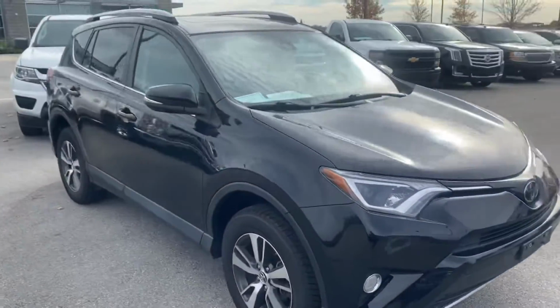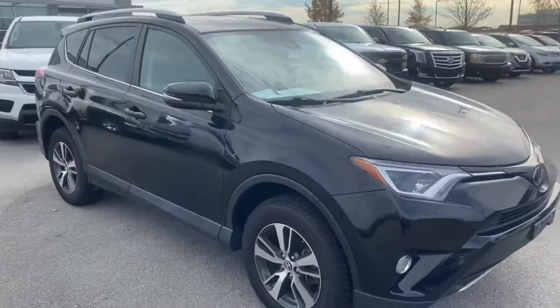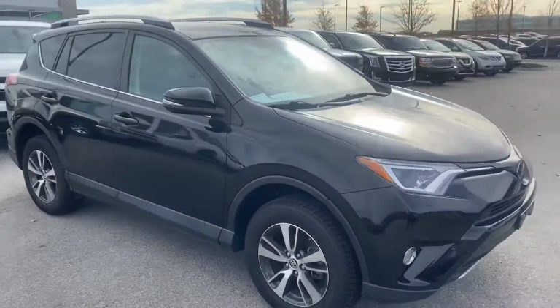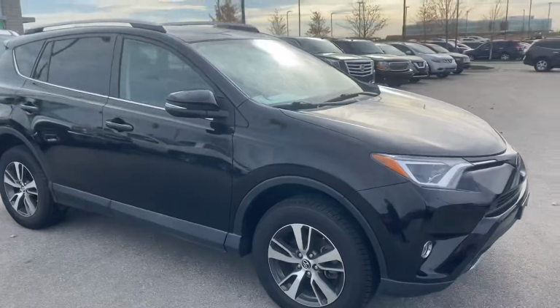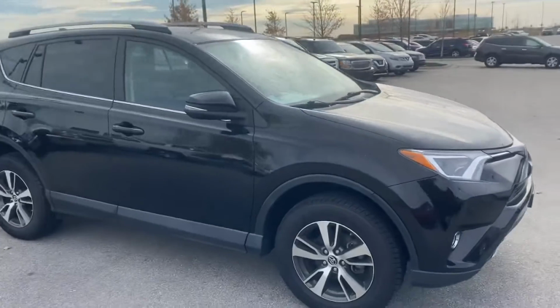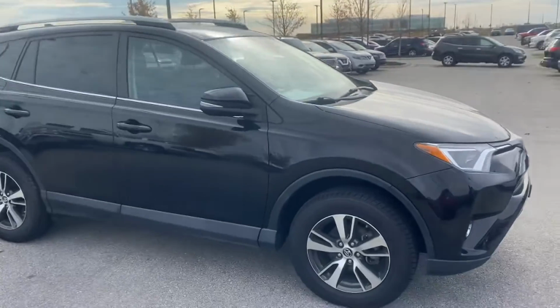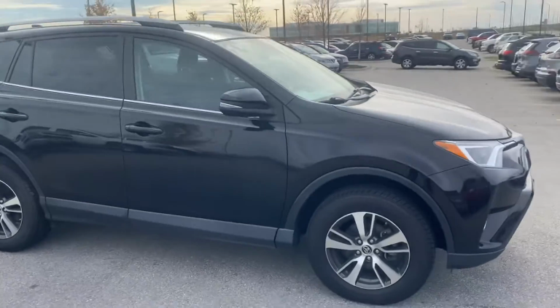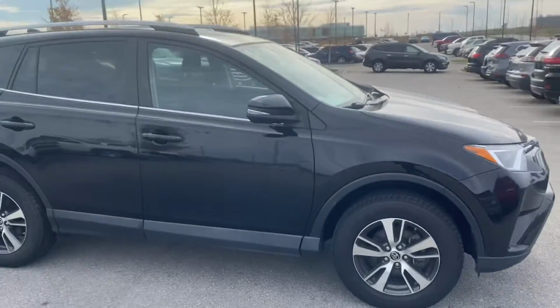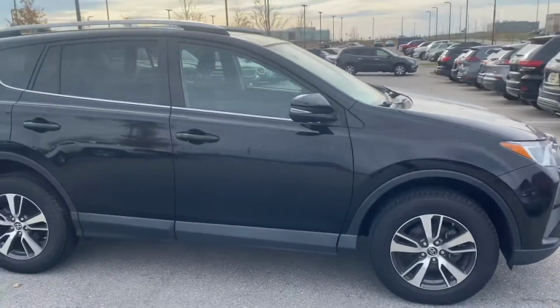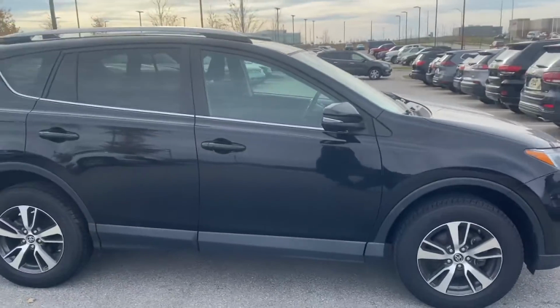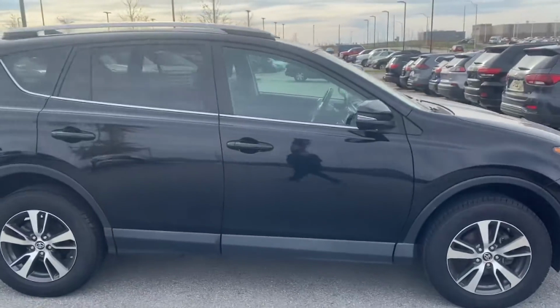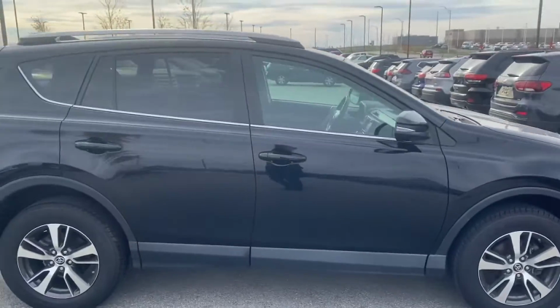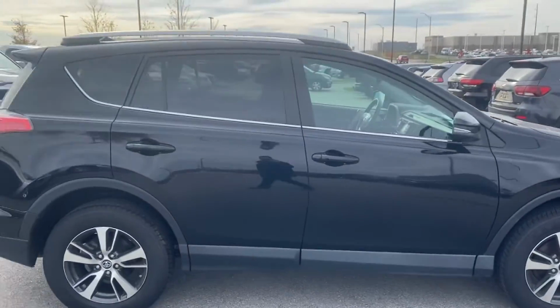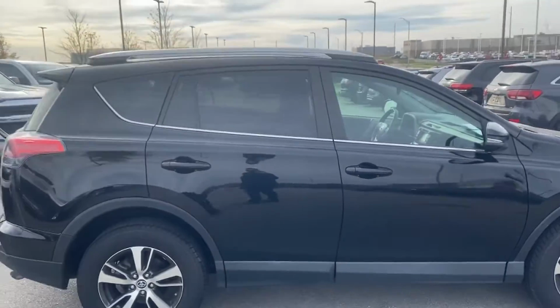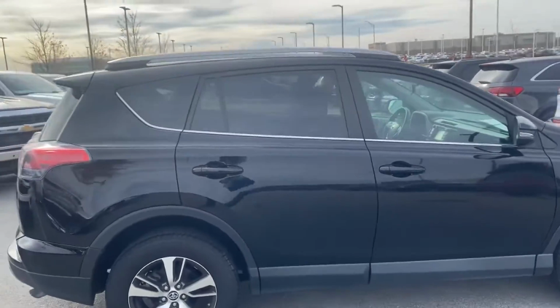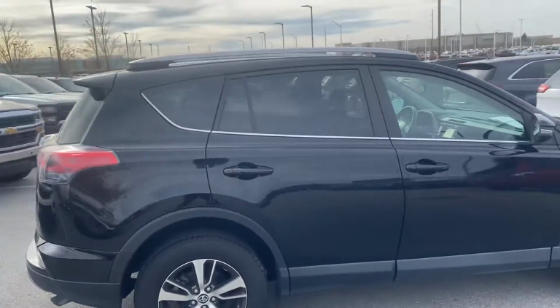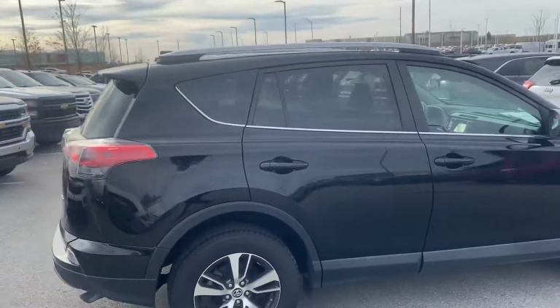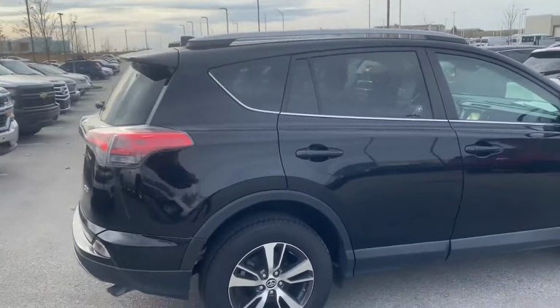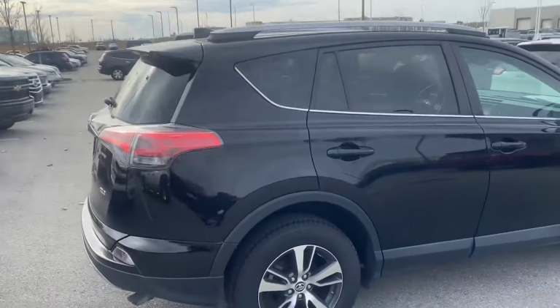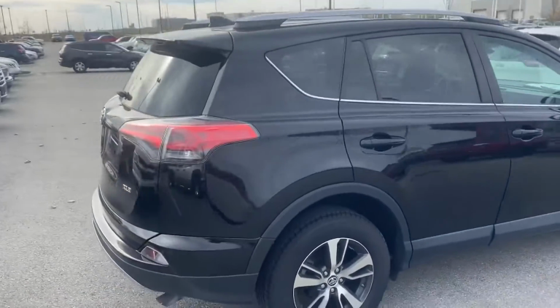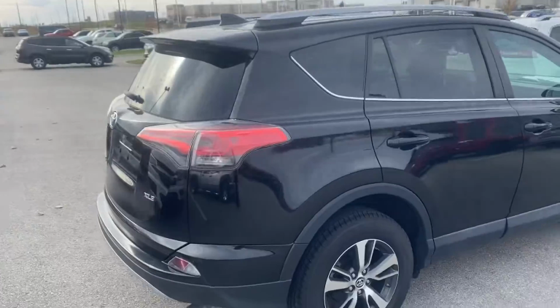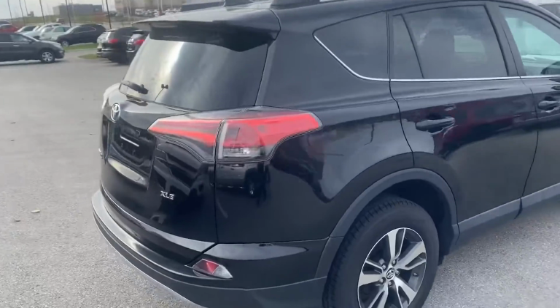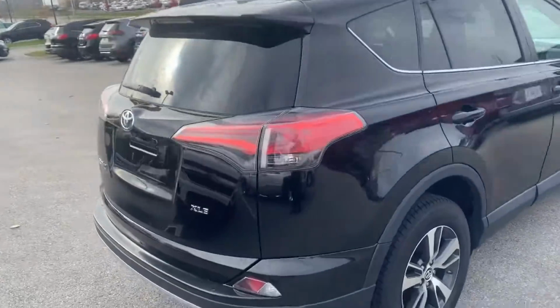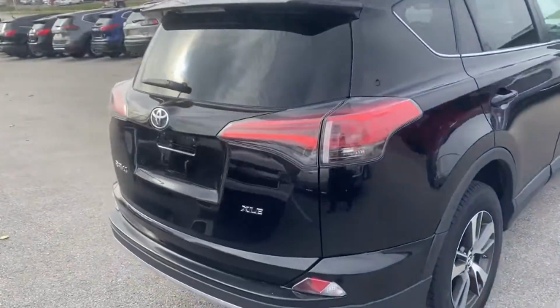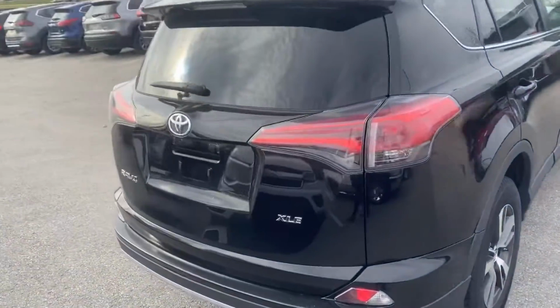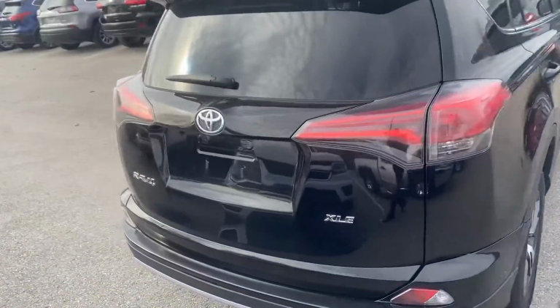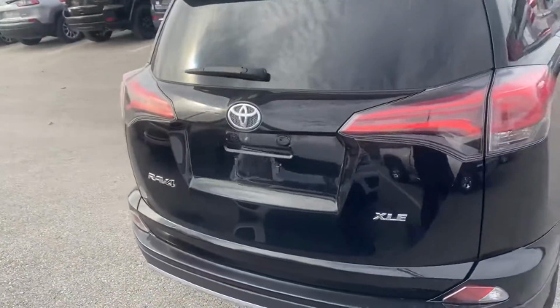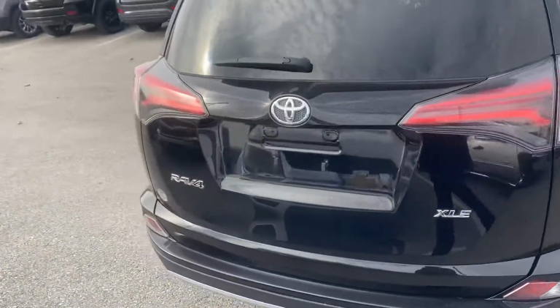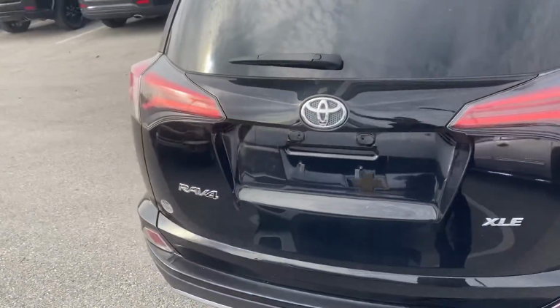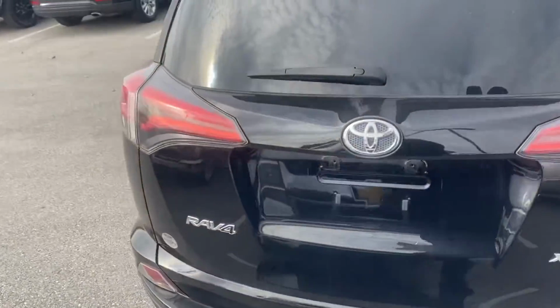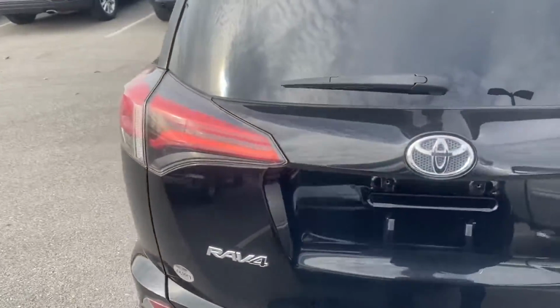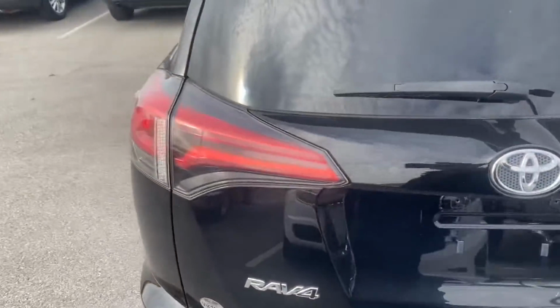Looking over the vehicle, you can see it is in great condition. No big scratches, no big dents, nothing like that at all.